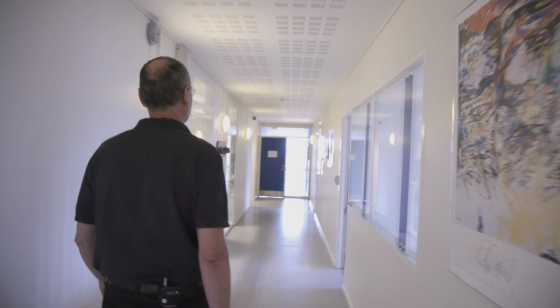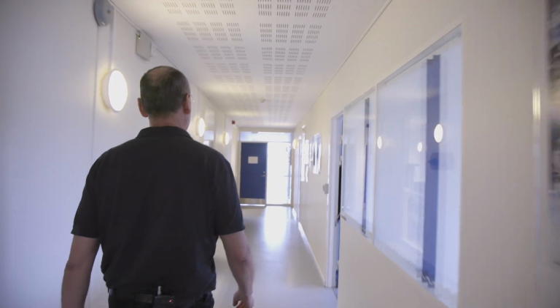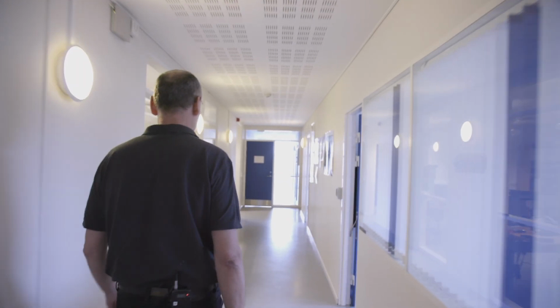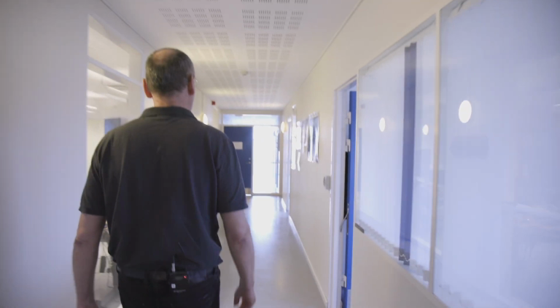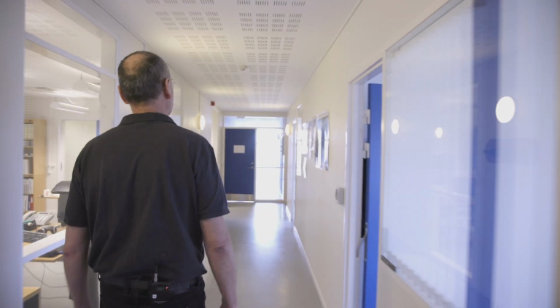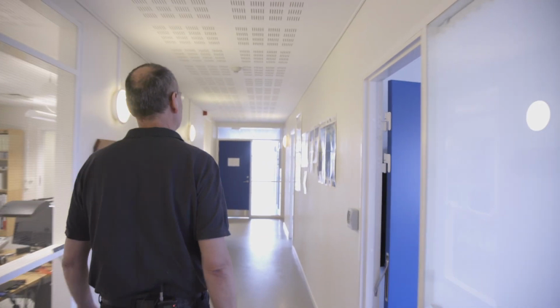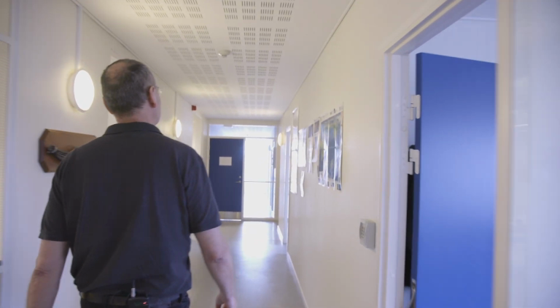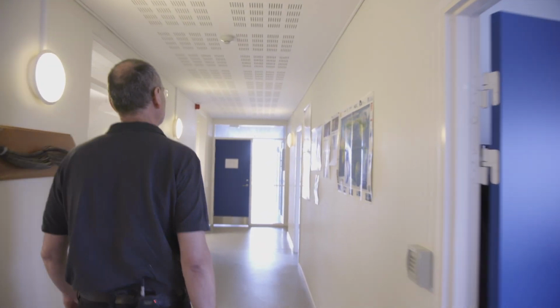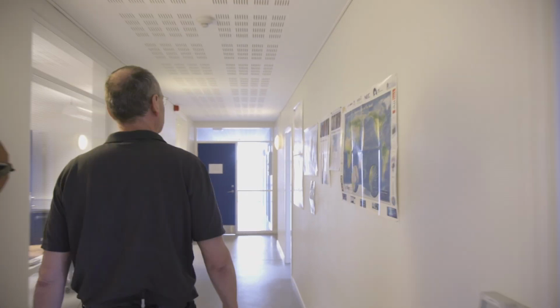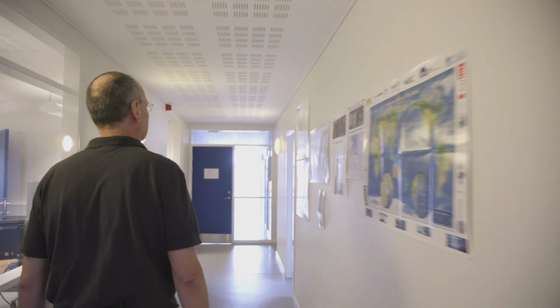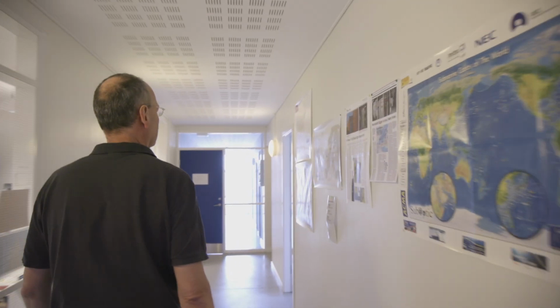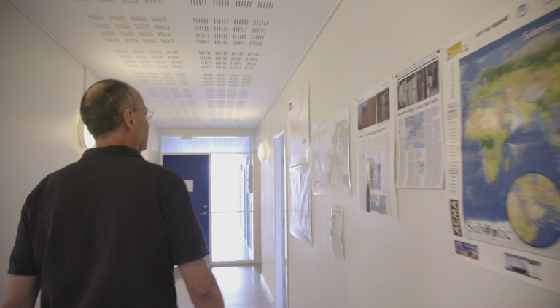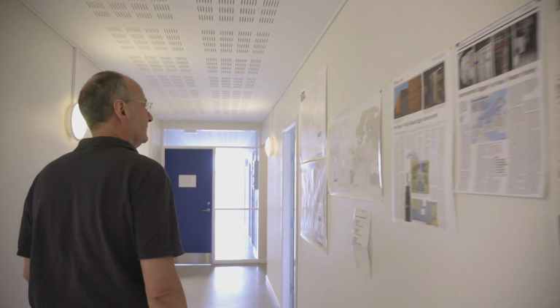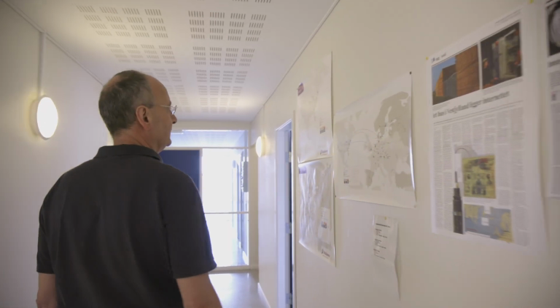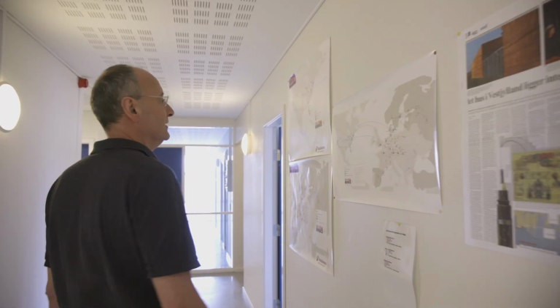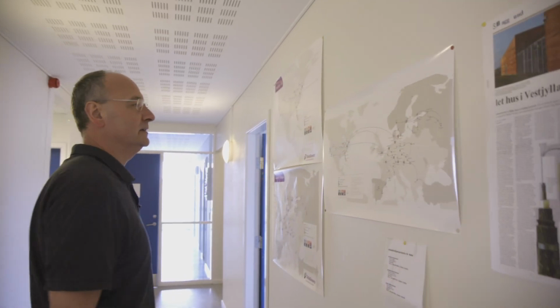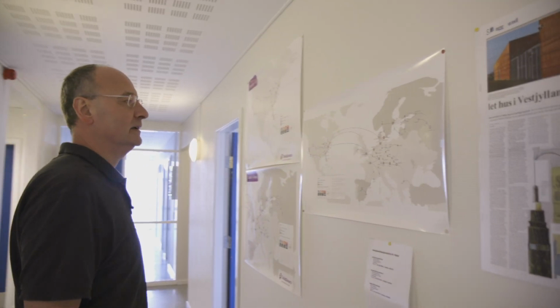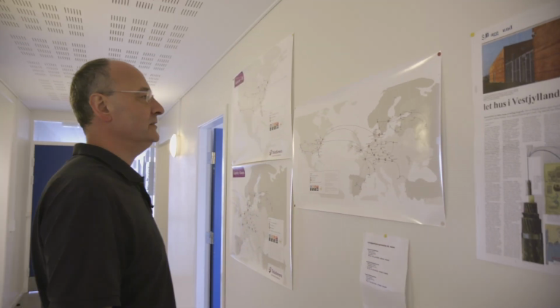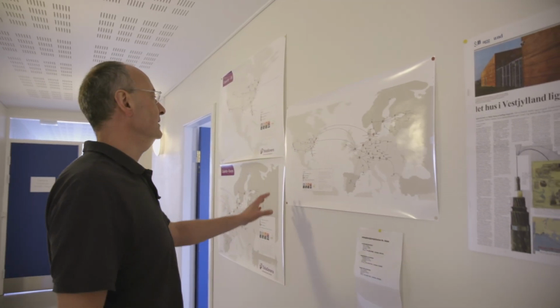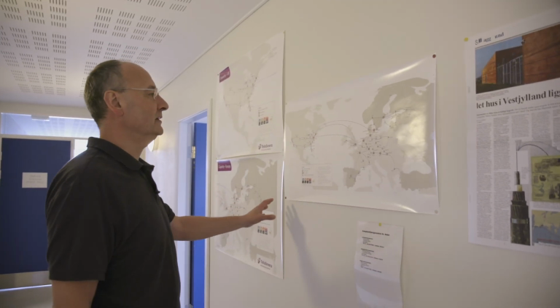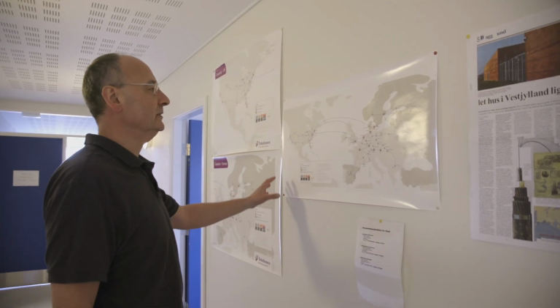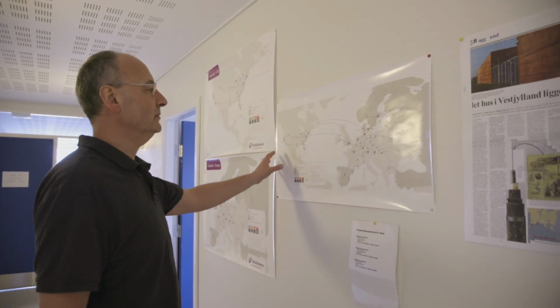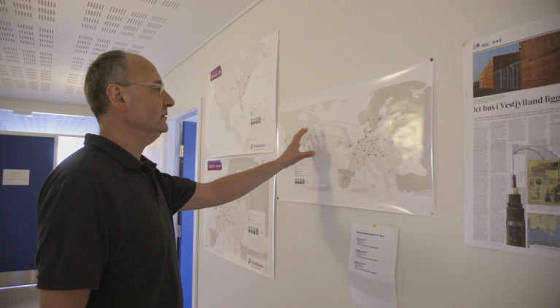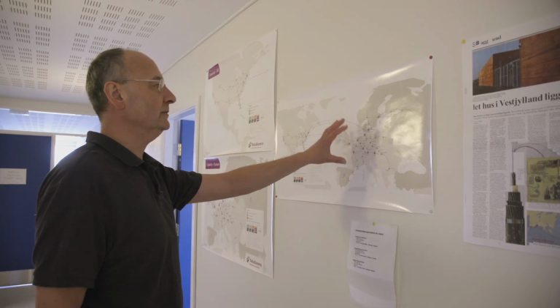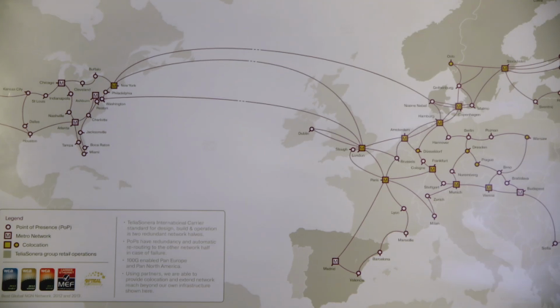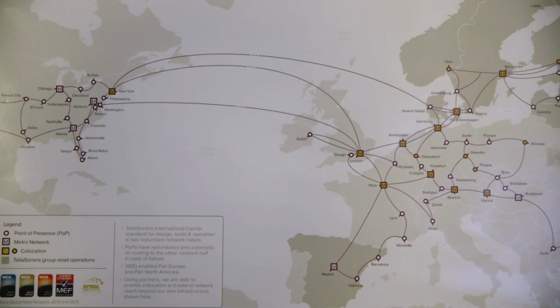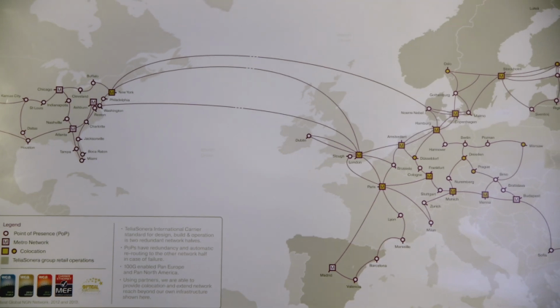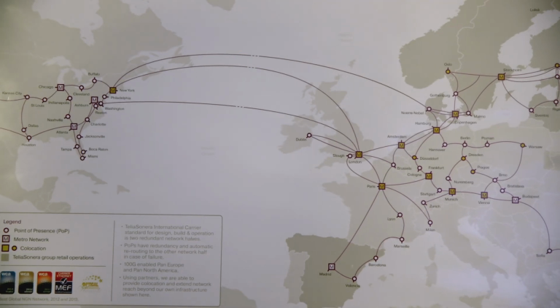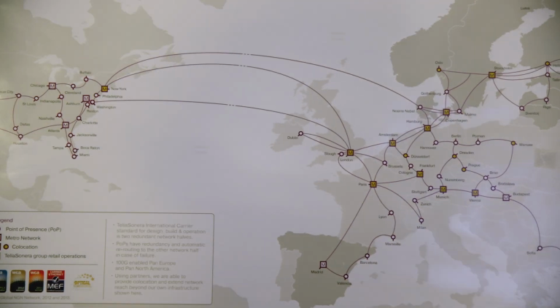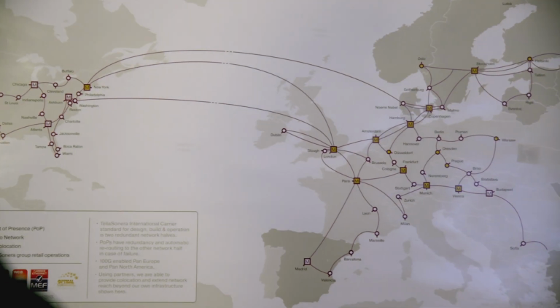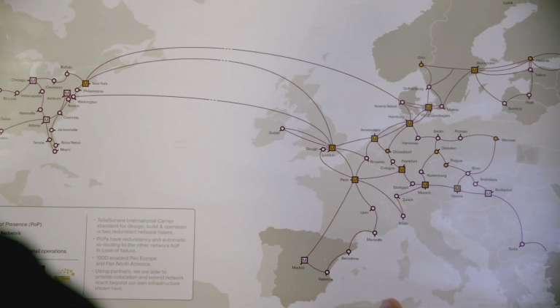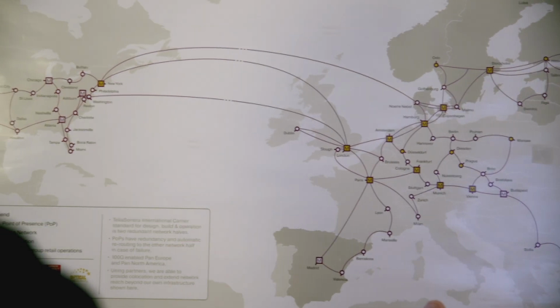This is where you transit from what we refer to as the wet part and the dry part to the terrestrial networks. This is Telia Carrier's network — North American, Europe. In this map you can see the sea cables which we're responsible for.